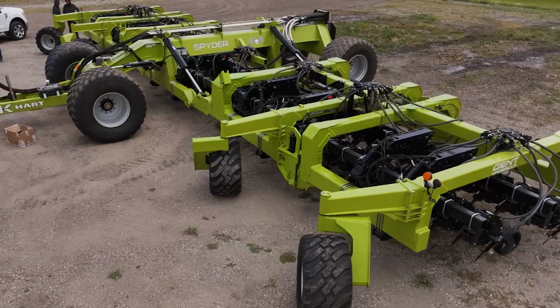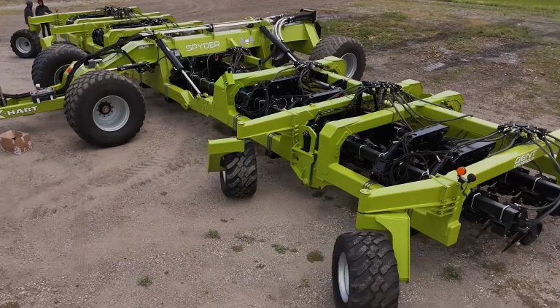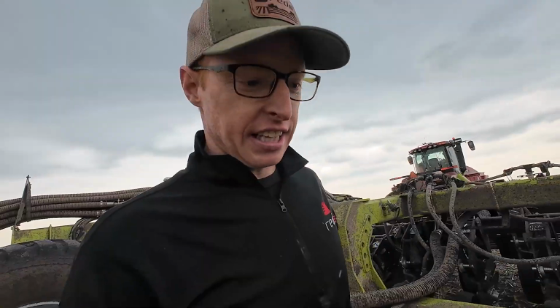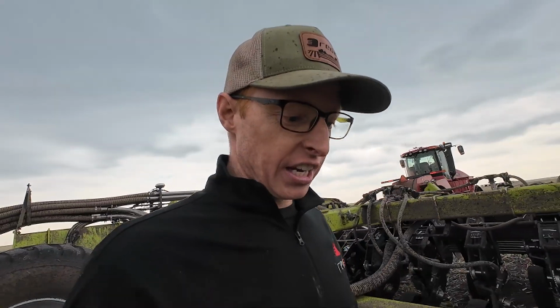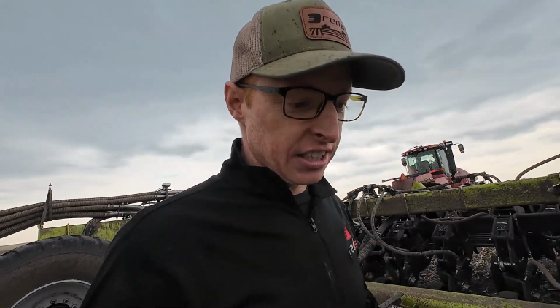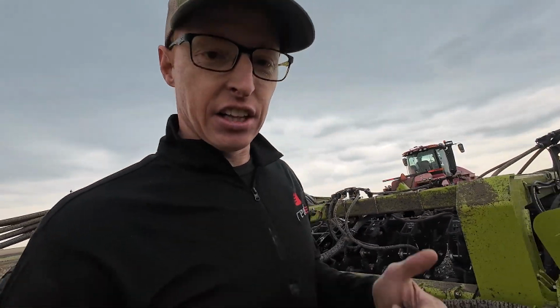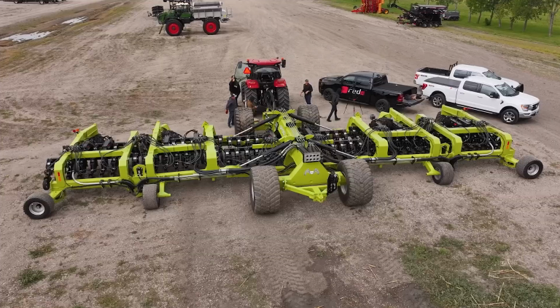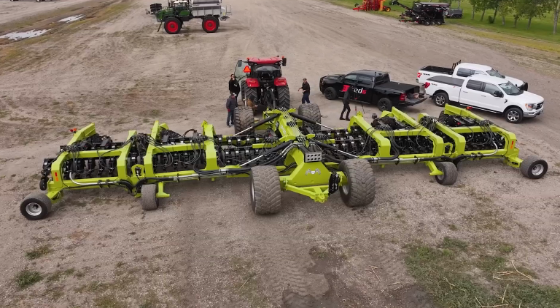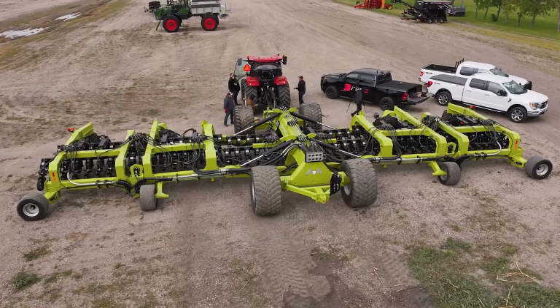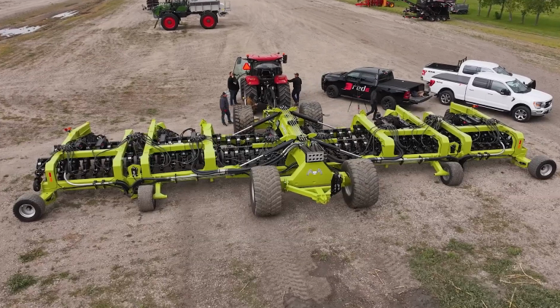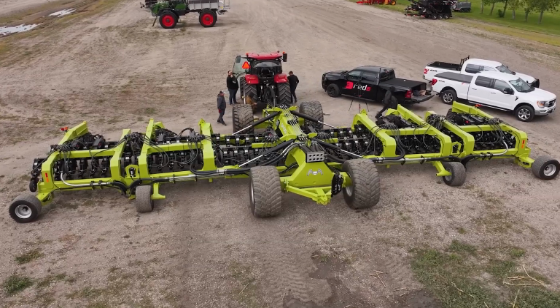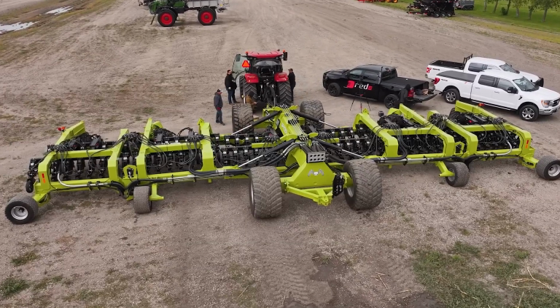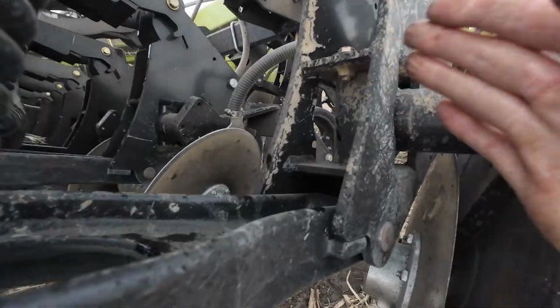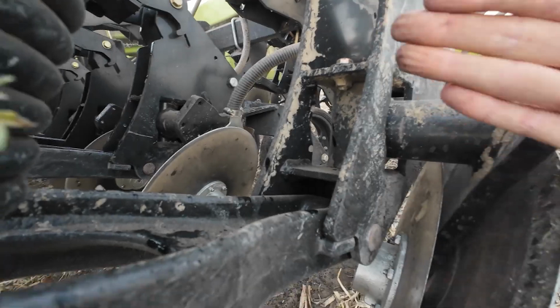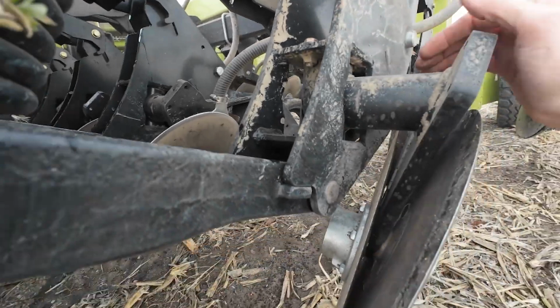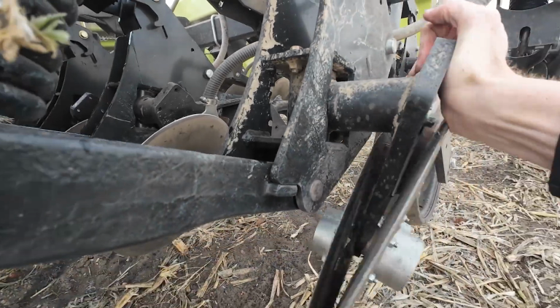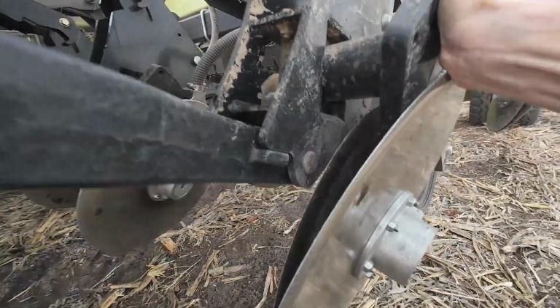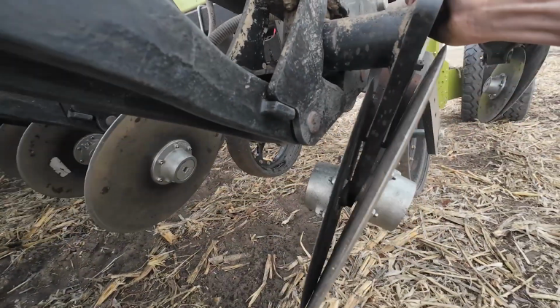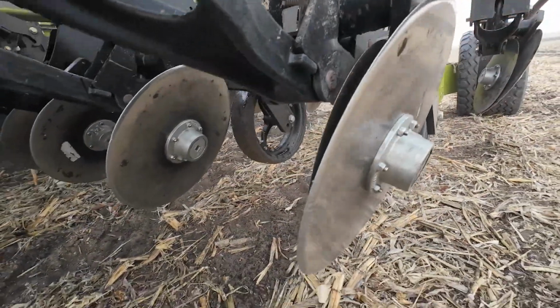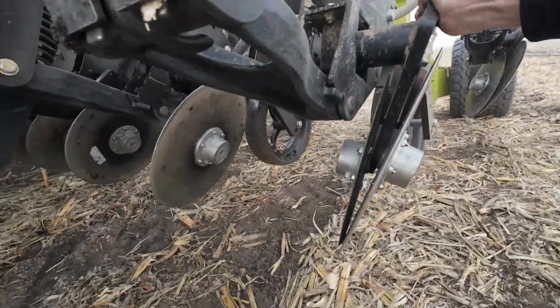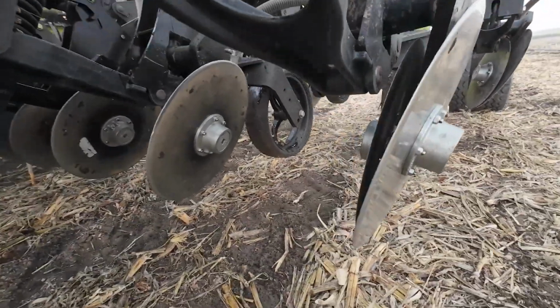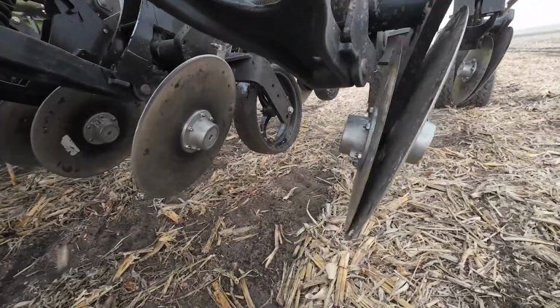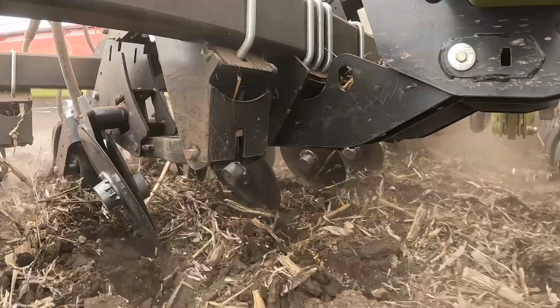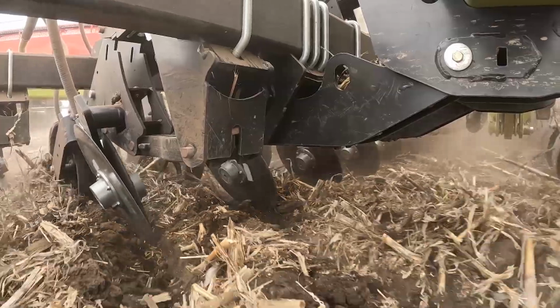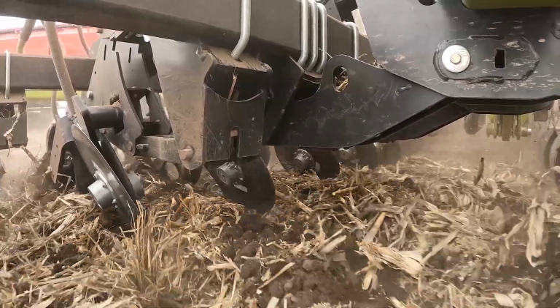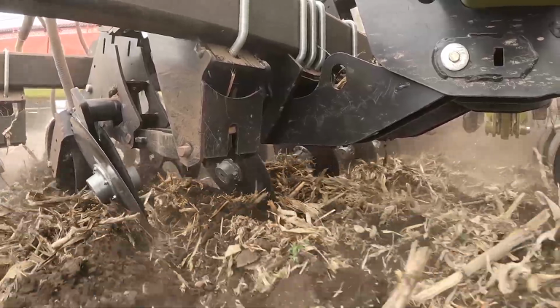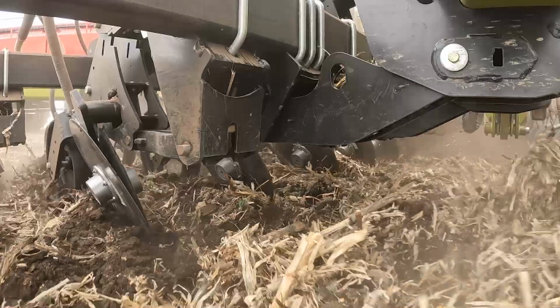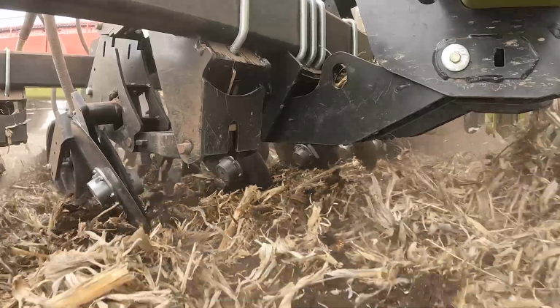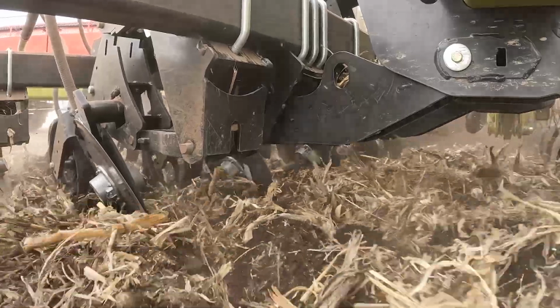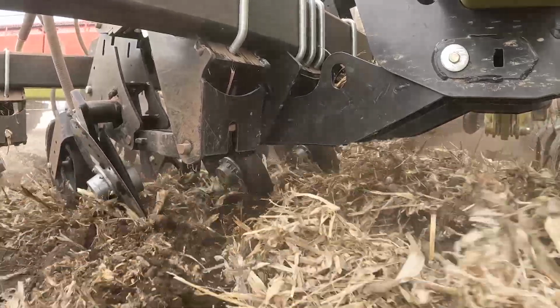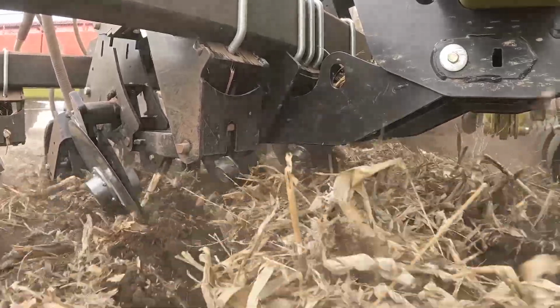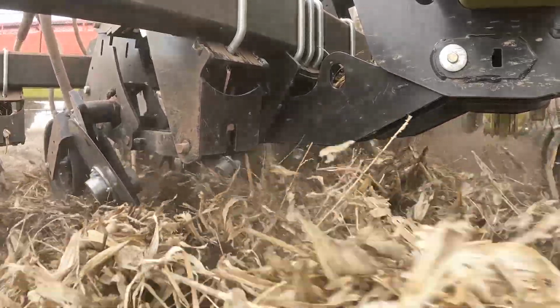The other neat thing is this actually pivots here, so you can see that it can follow the ground as you're turning so you're not putting a ton of side load on that disc.